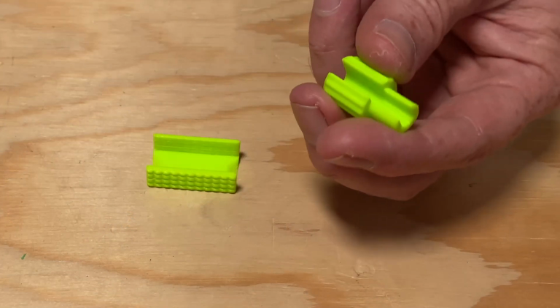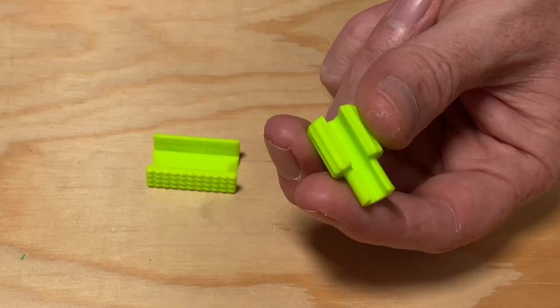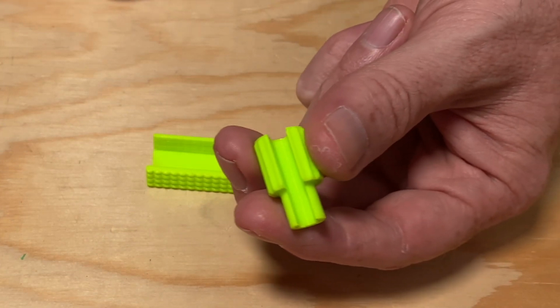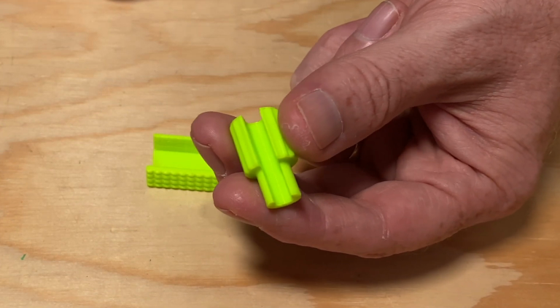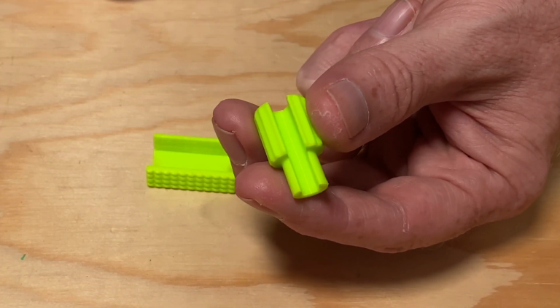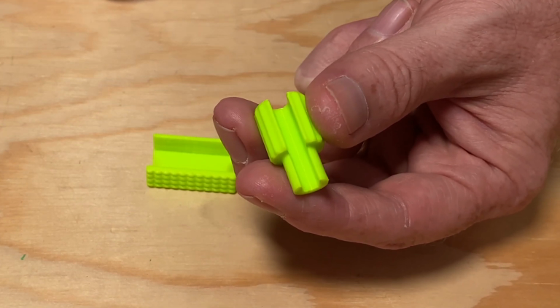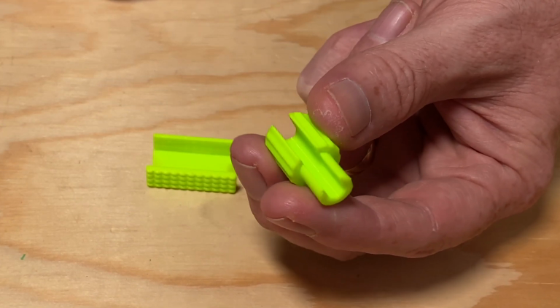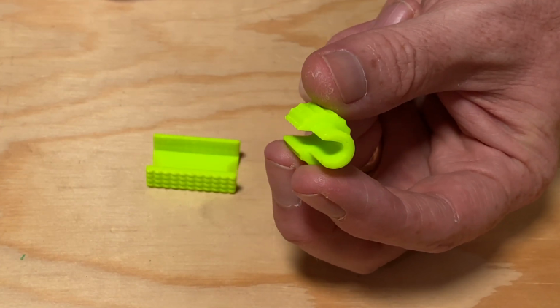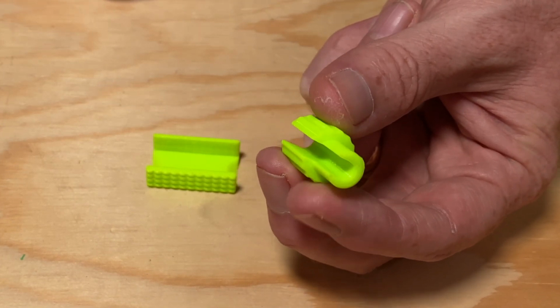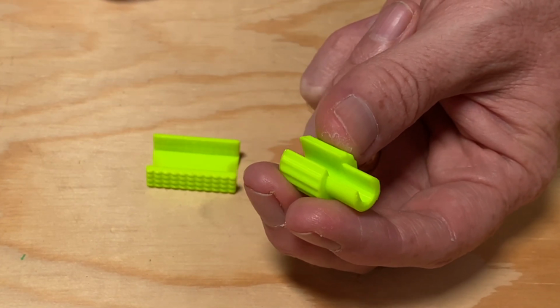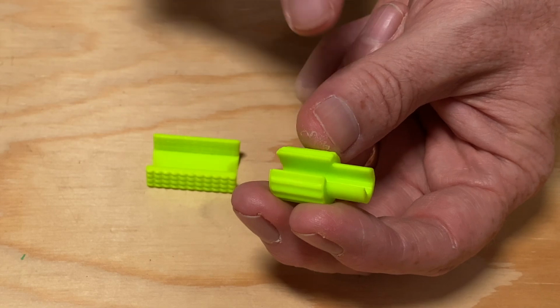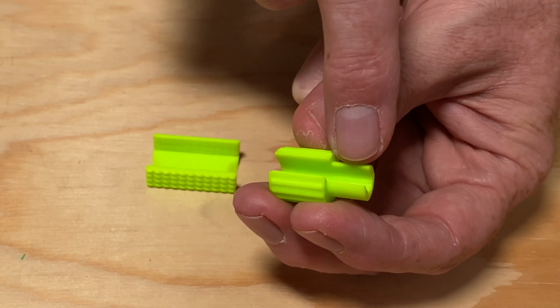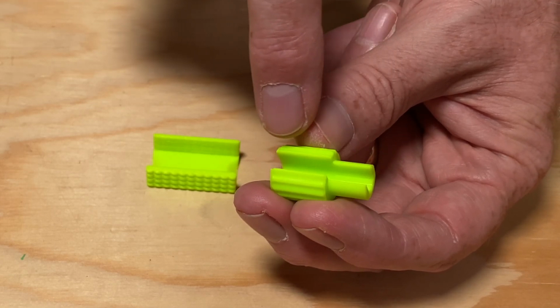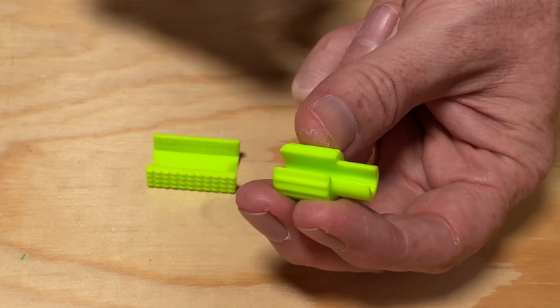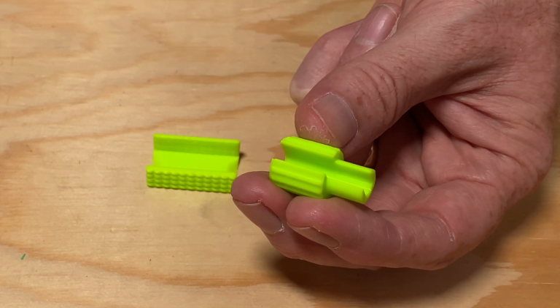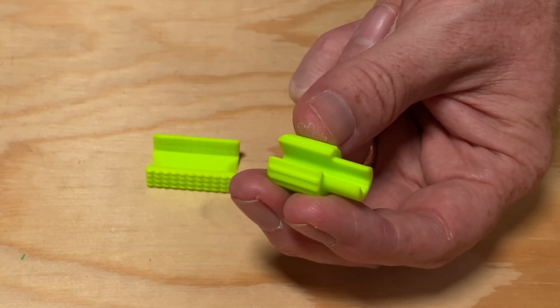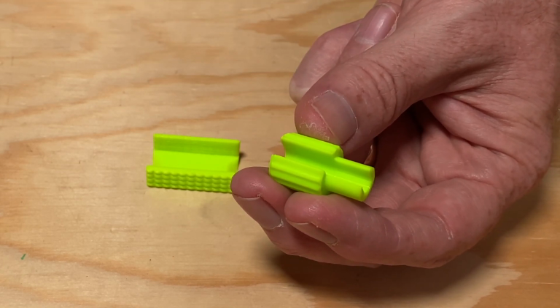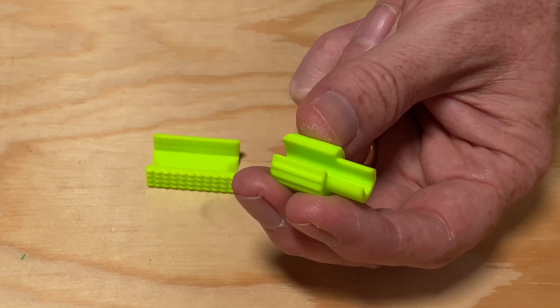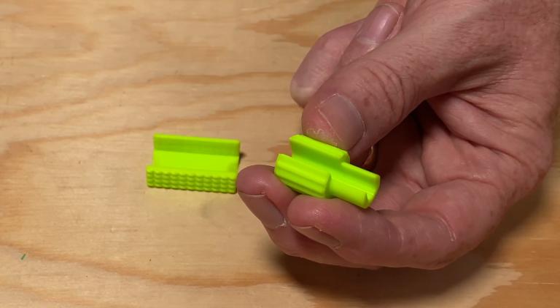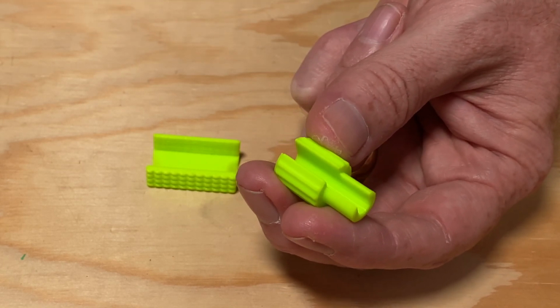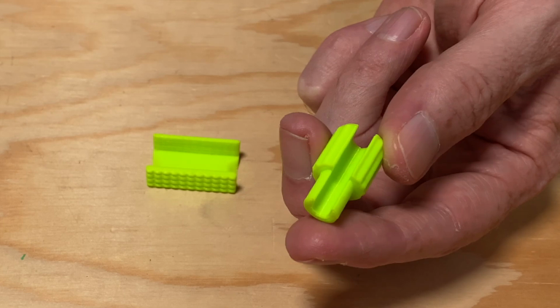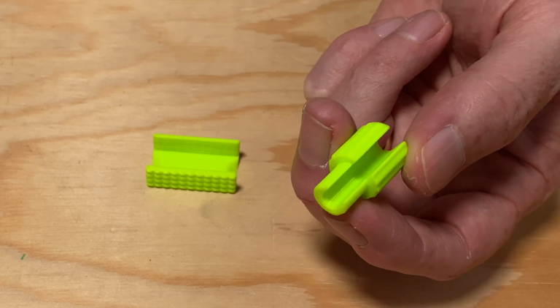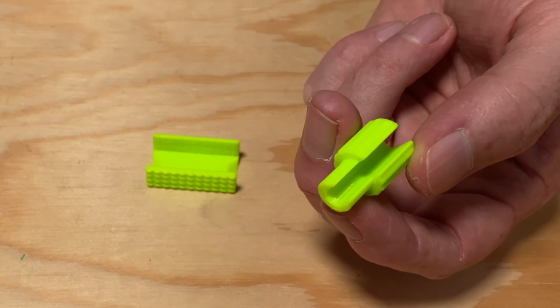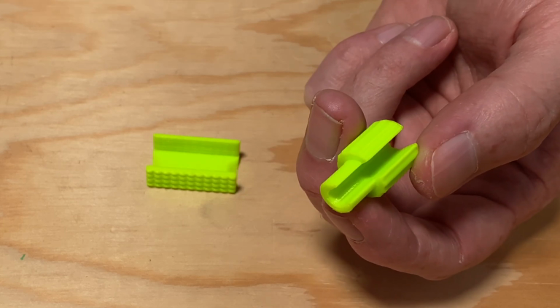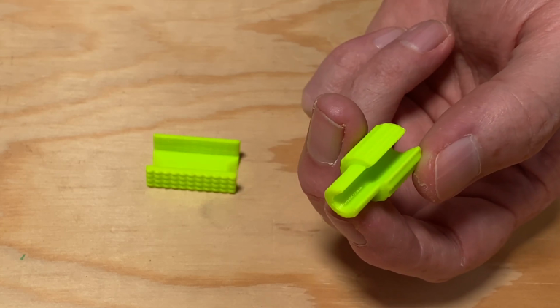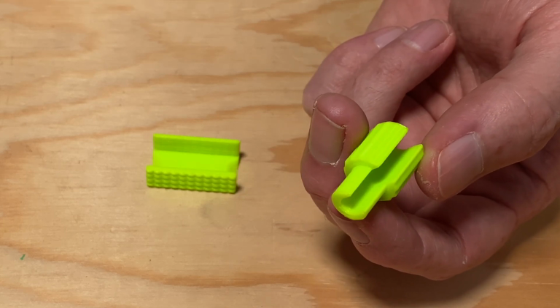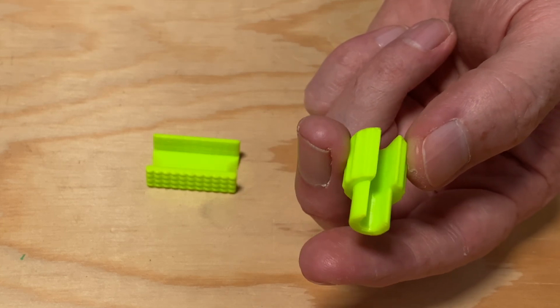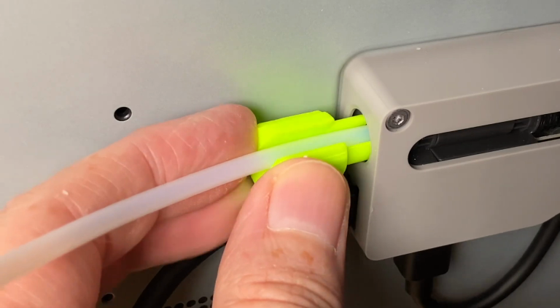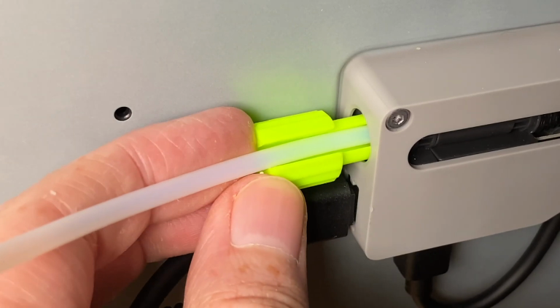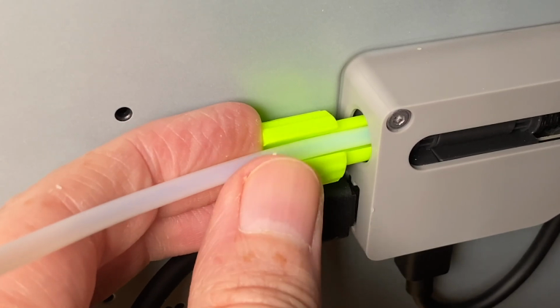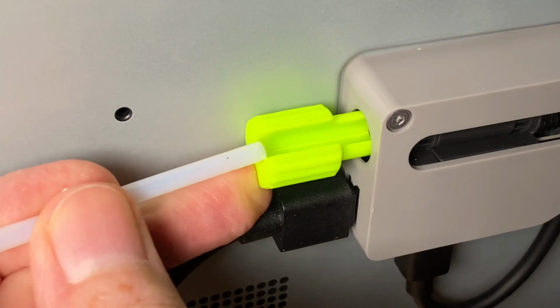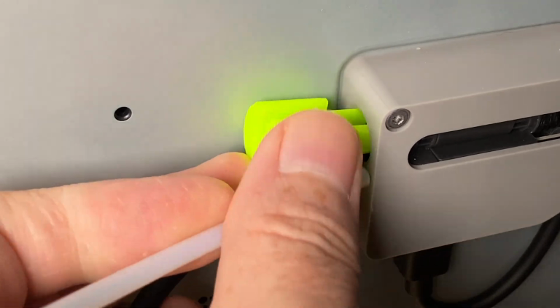The first is the AMS tubing release tool. This is a short cylinder with a smaller cylinder cut out of it. With the cutout allowing the tool to fit around the tube, it's a simple matter to press the release ring on the coupler and remove the tube. Slide on, push, pull — done.